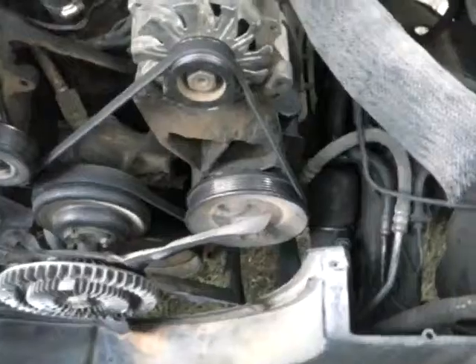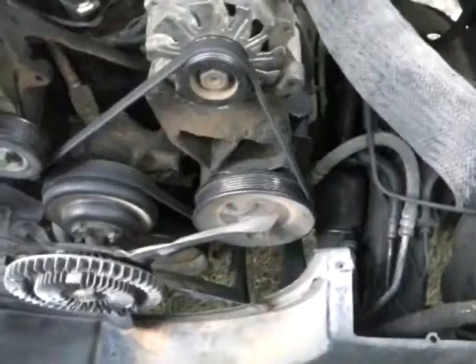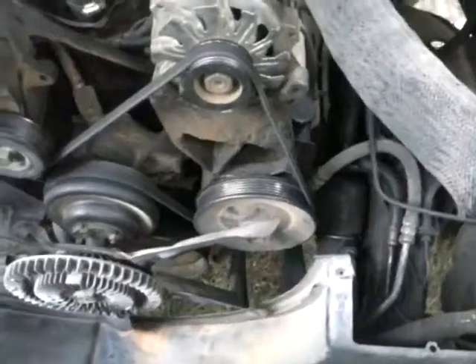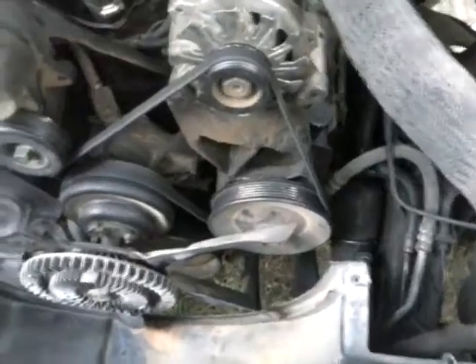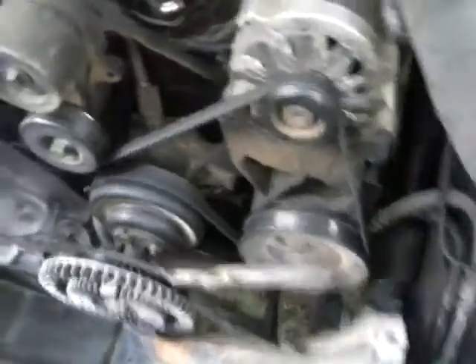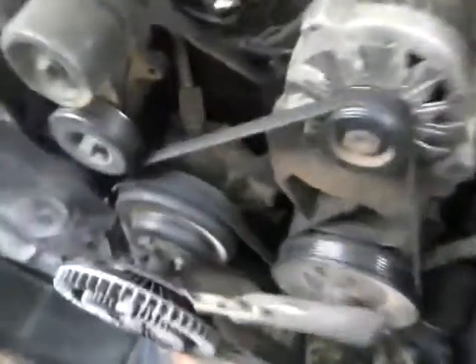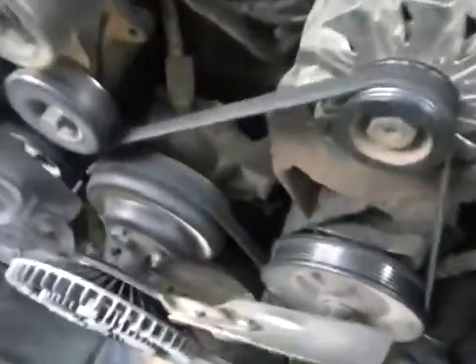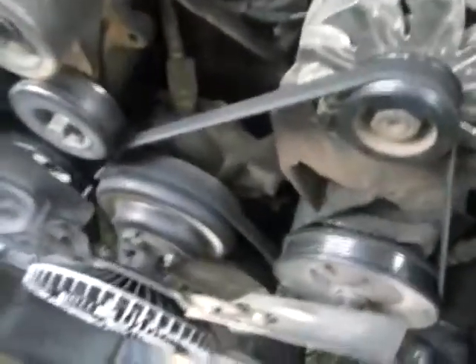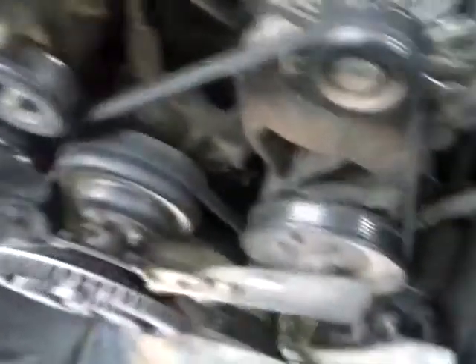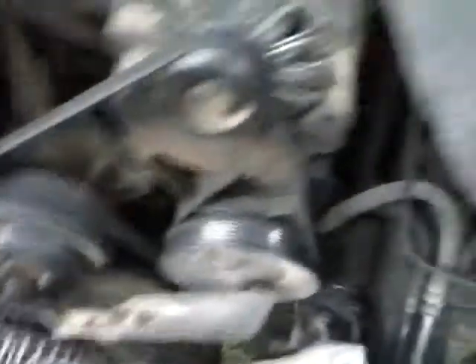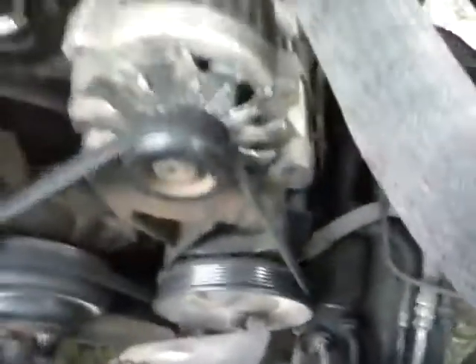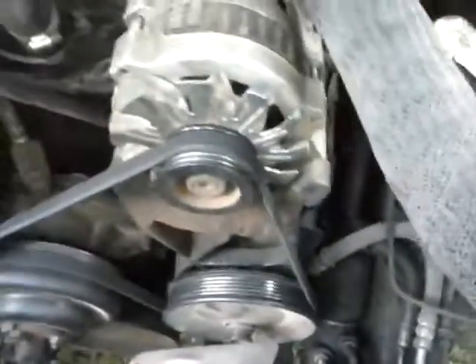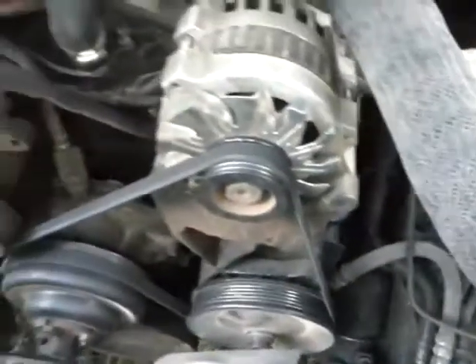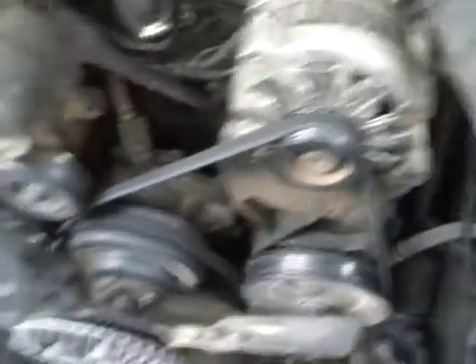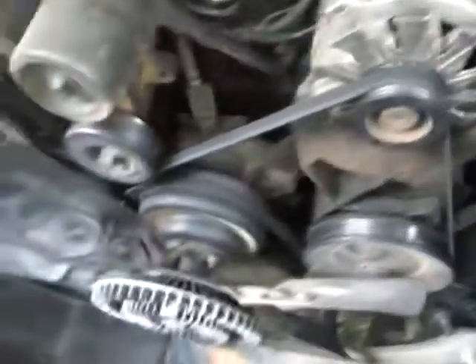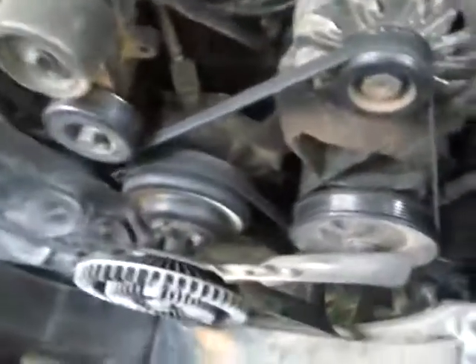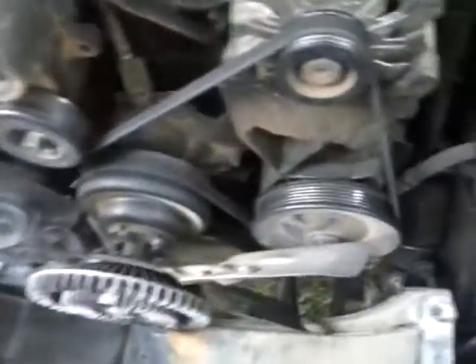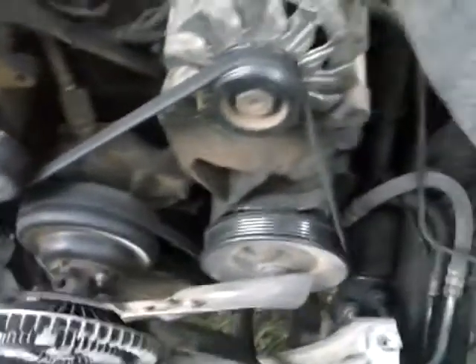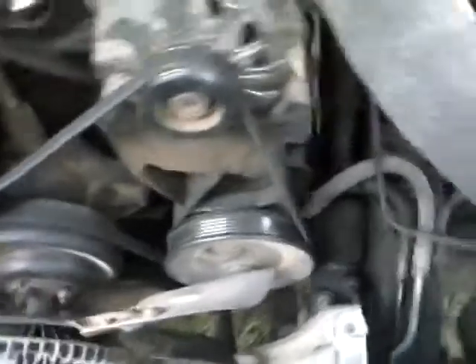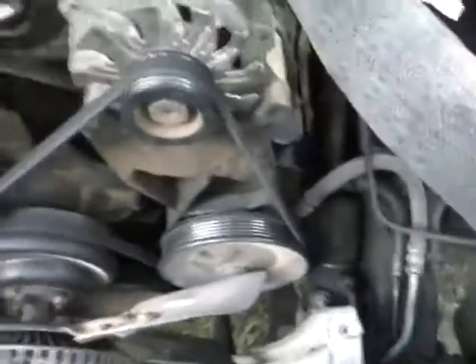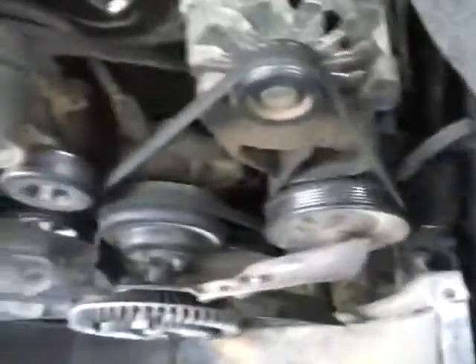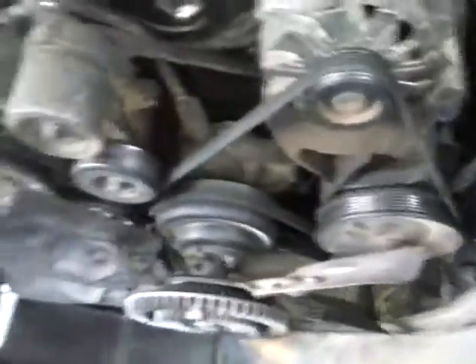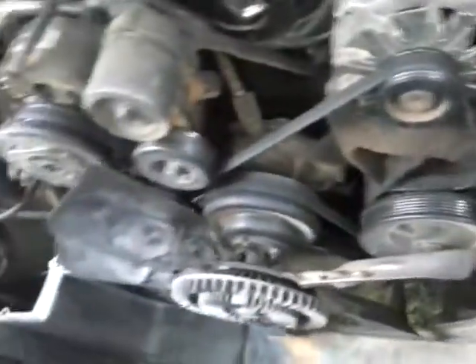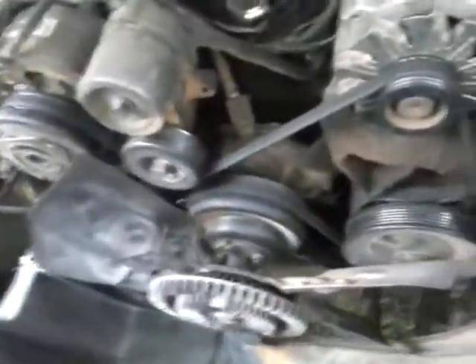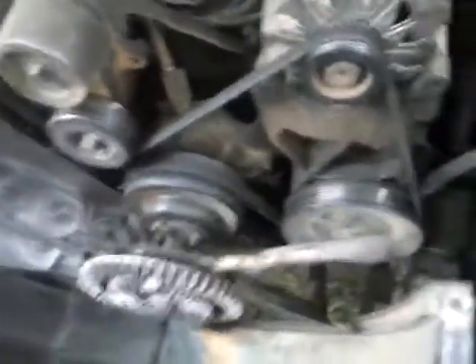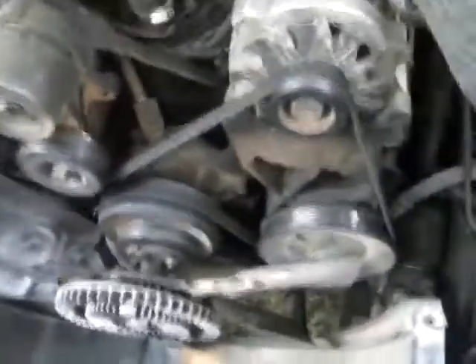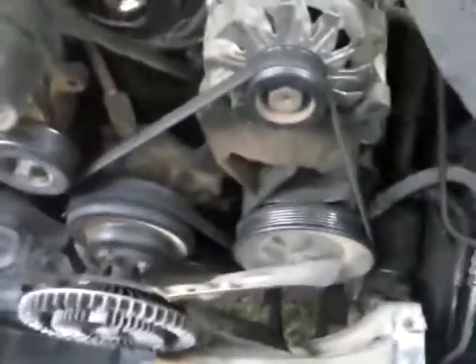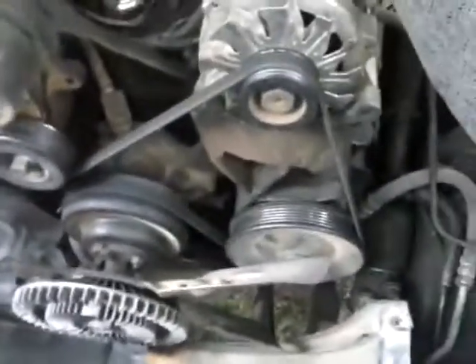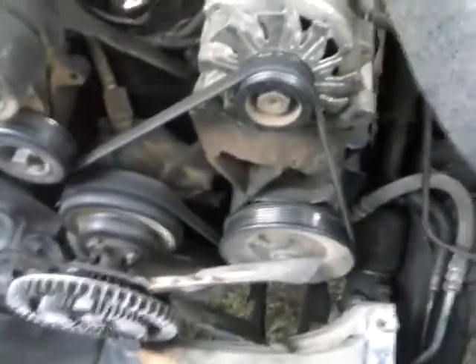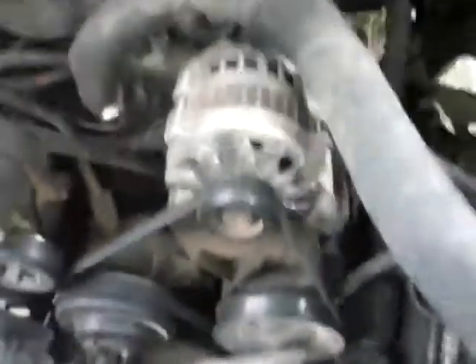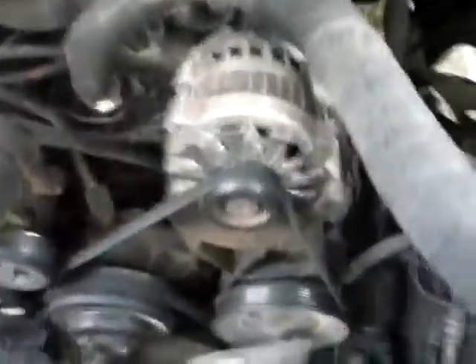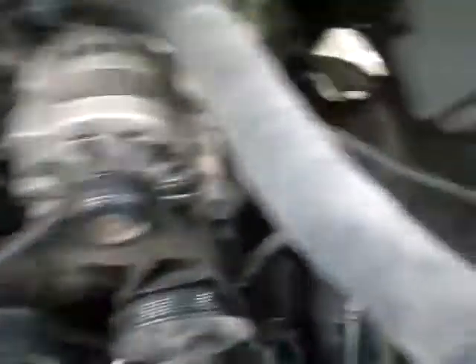All right, so here we got it. You can see how it's offset — it's tearing up the belt. I've got it jigged right now so it'll kind of run off balance like that.